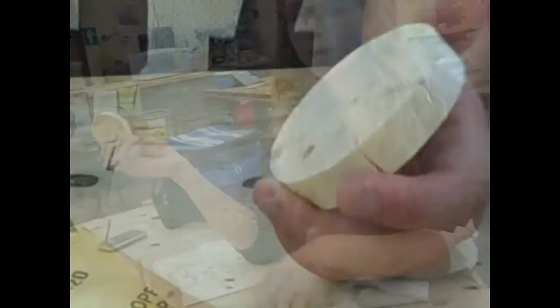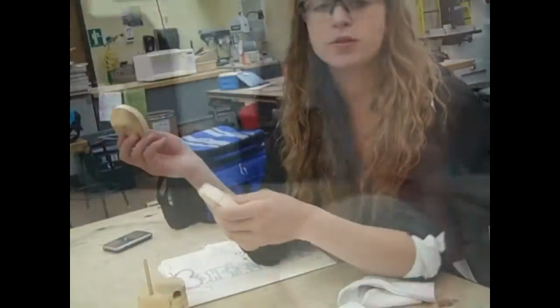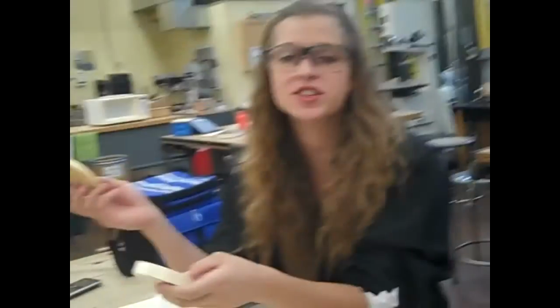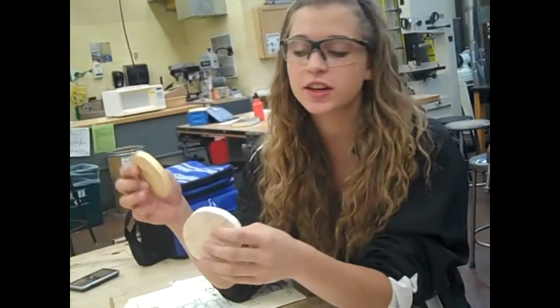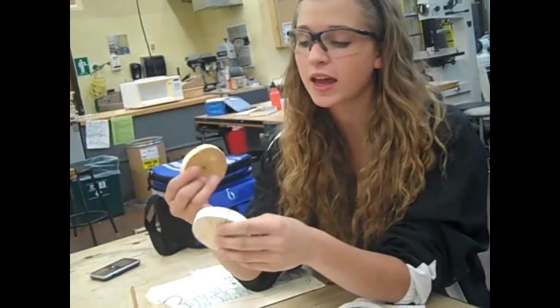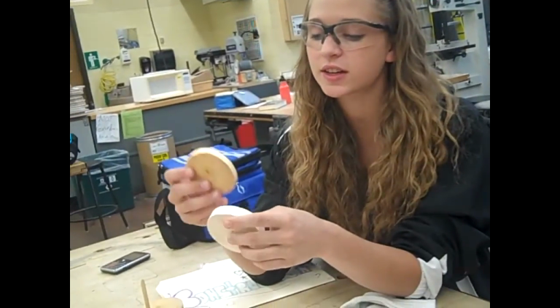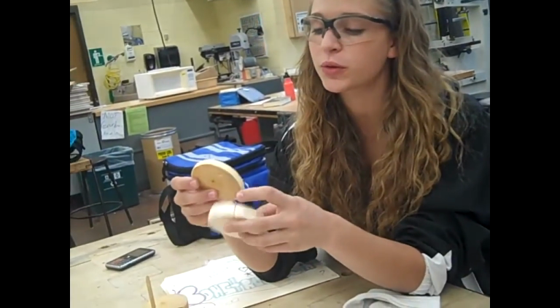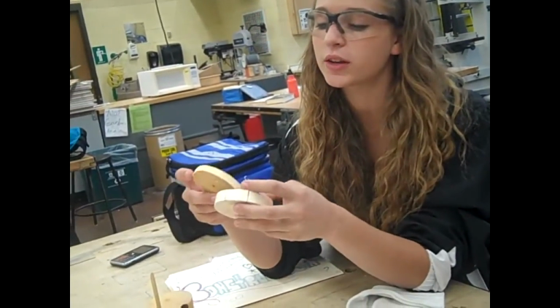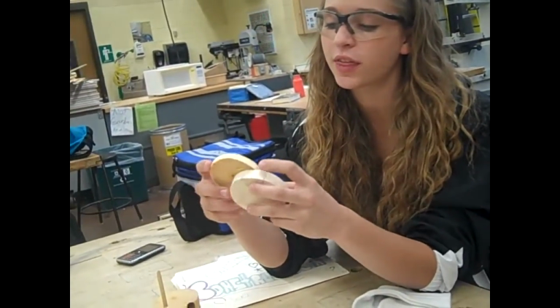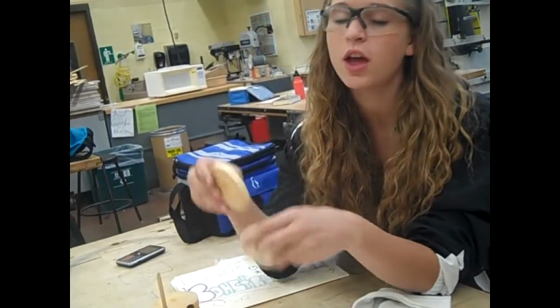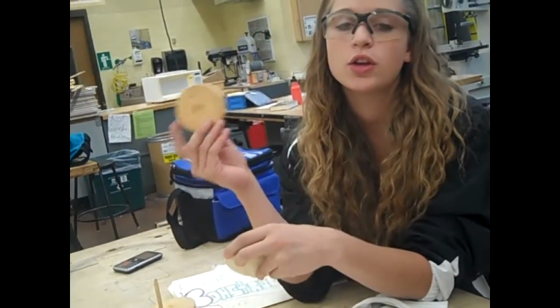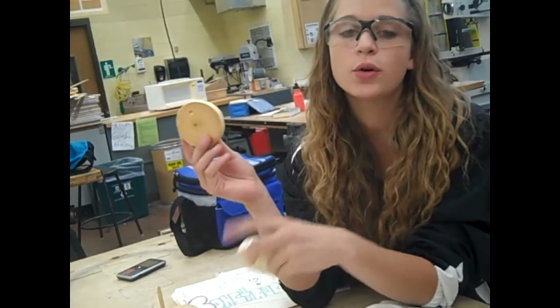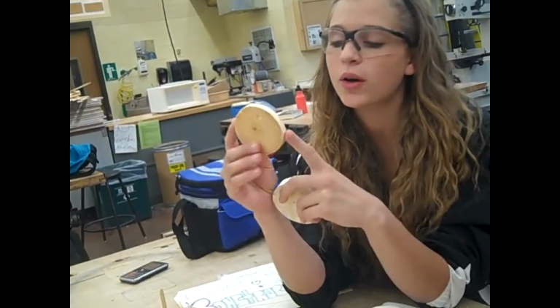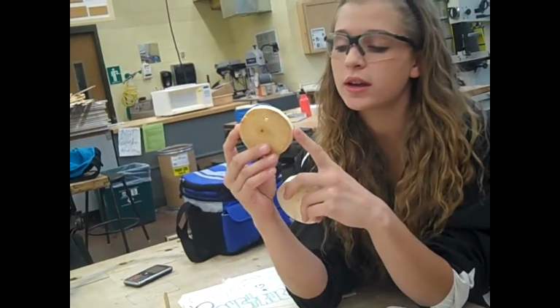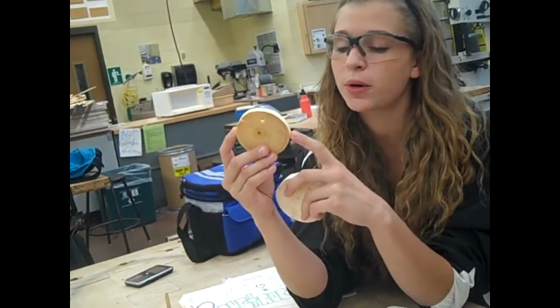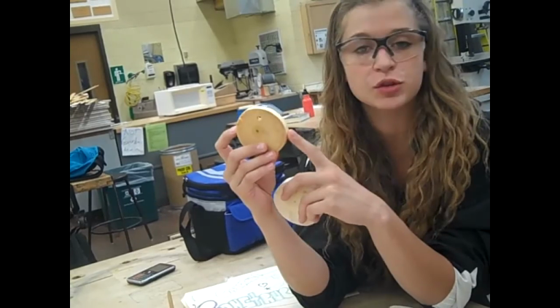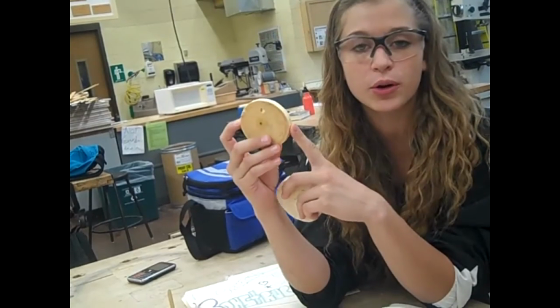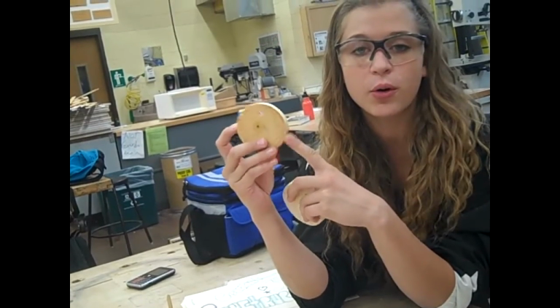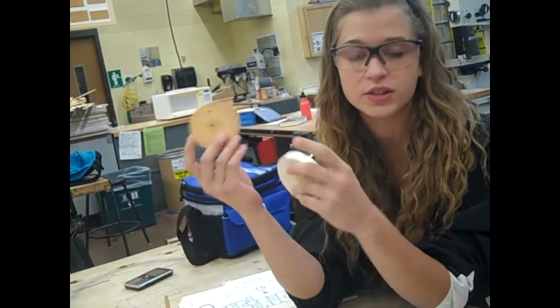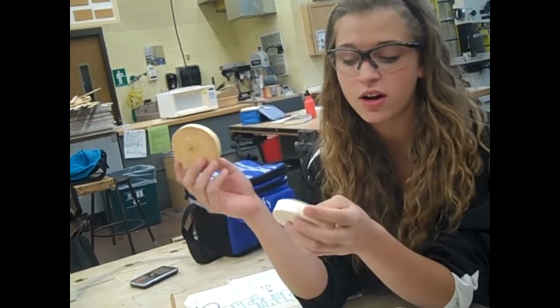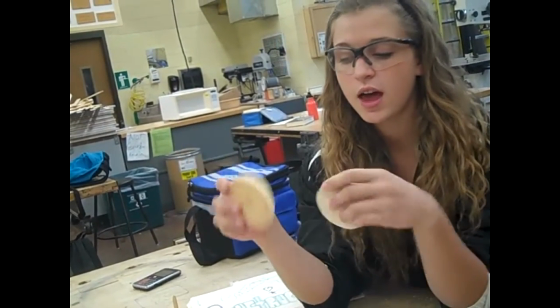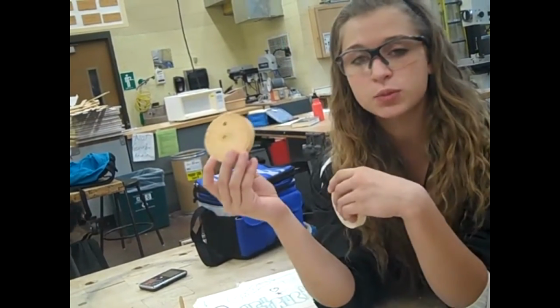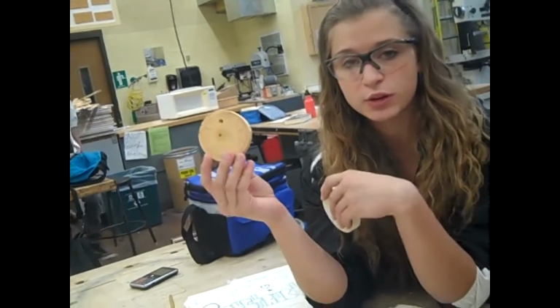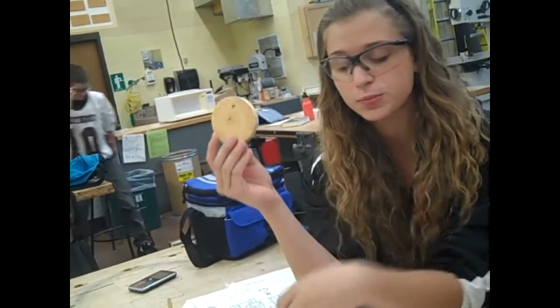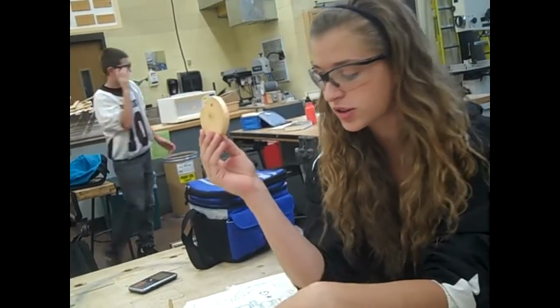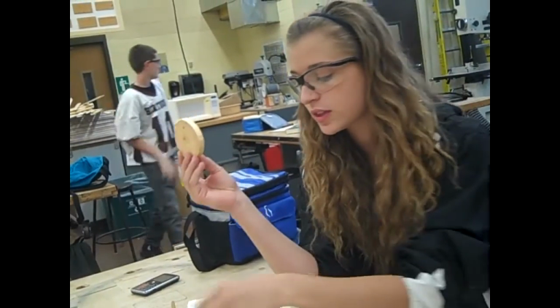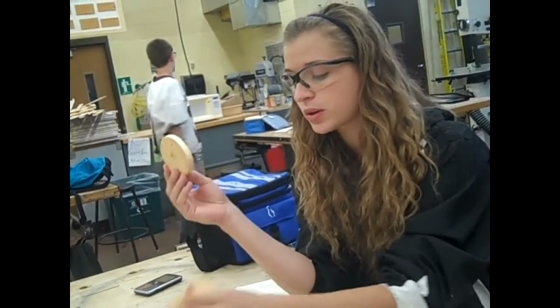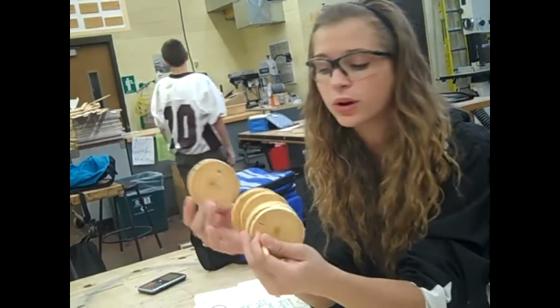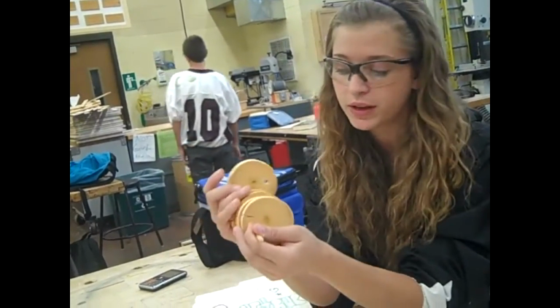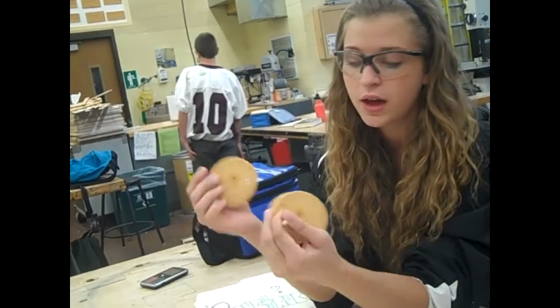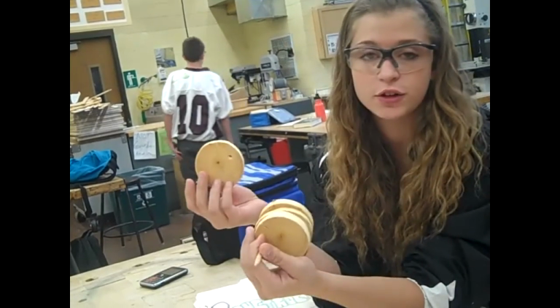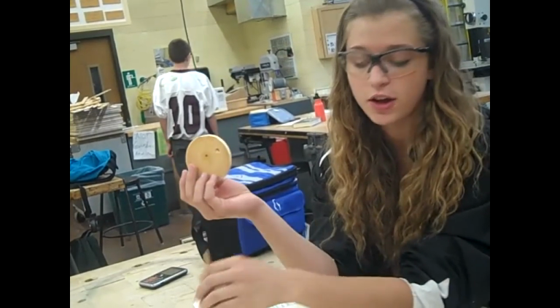When you're finished hand sanding with the grain and everything, you go in and either put vegetable oil or stain on. And this would be your finished project. This is what it looks like after you're done.